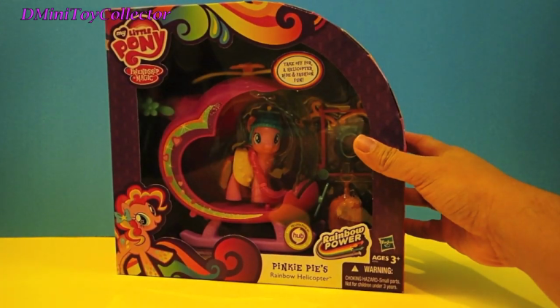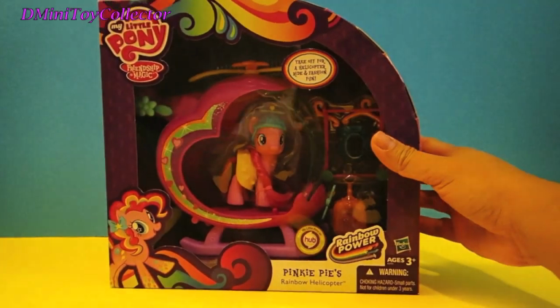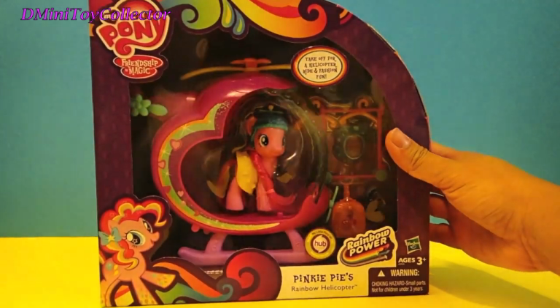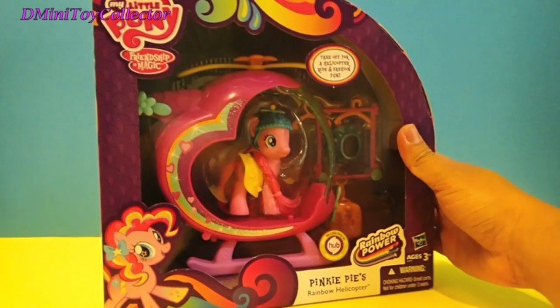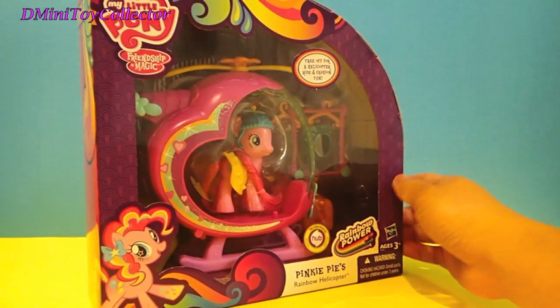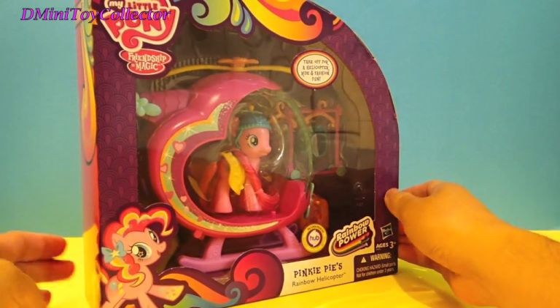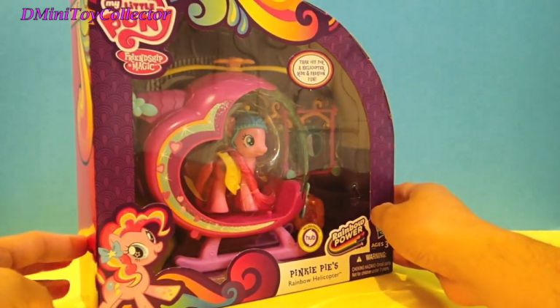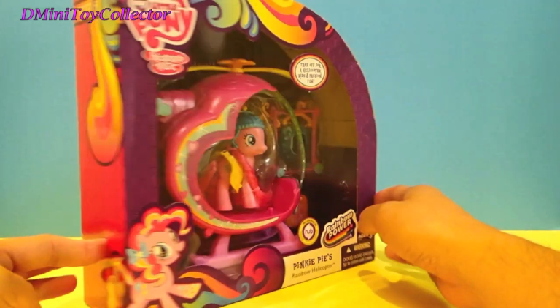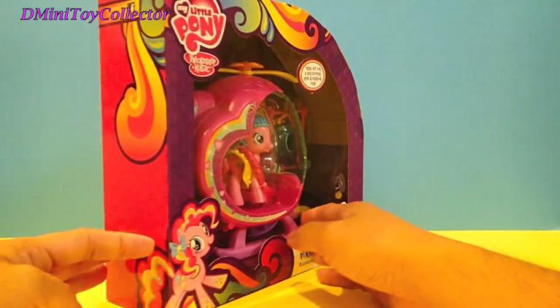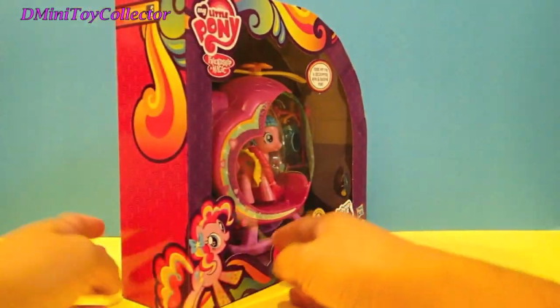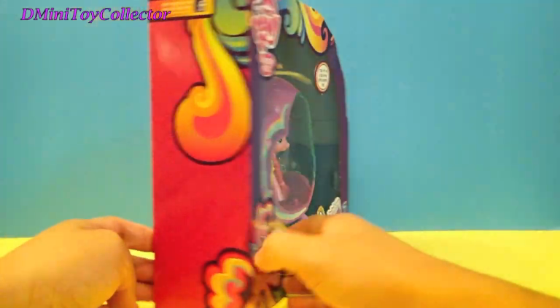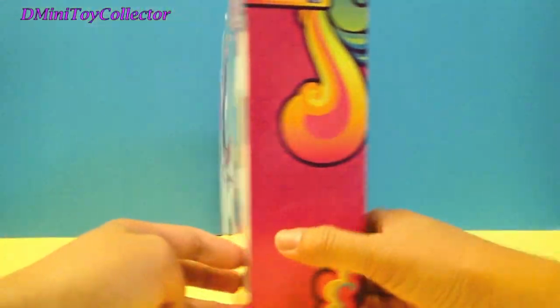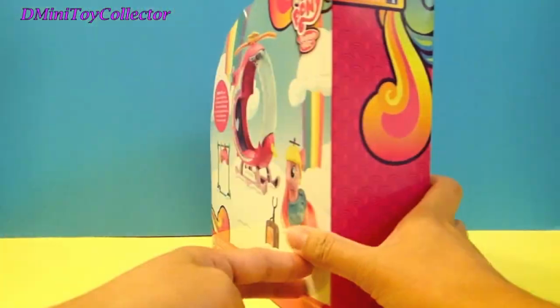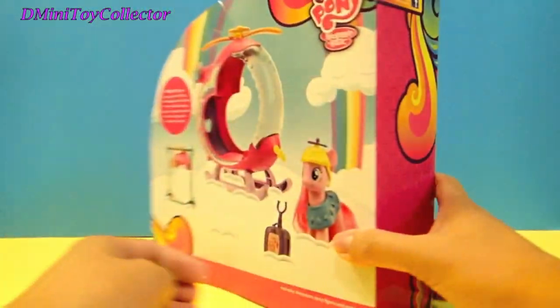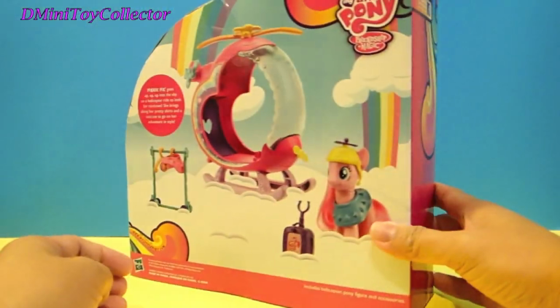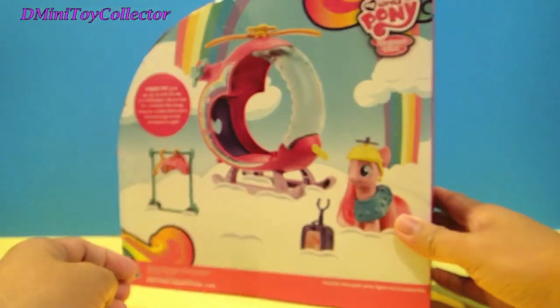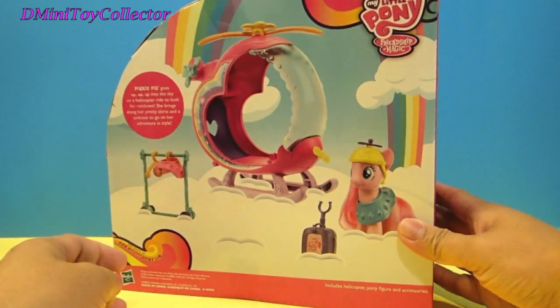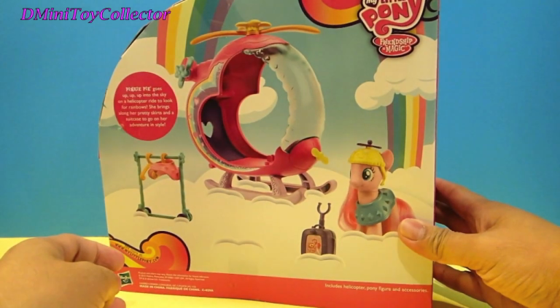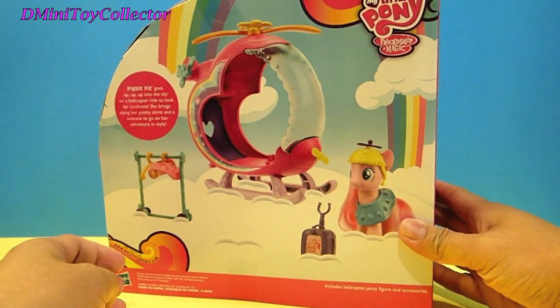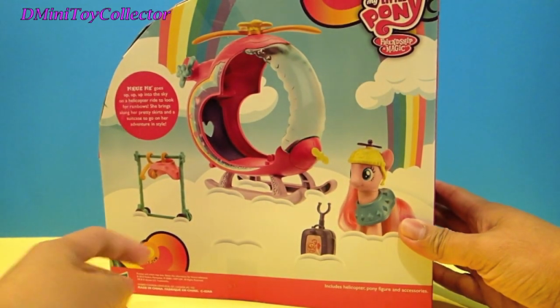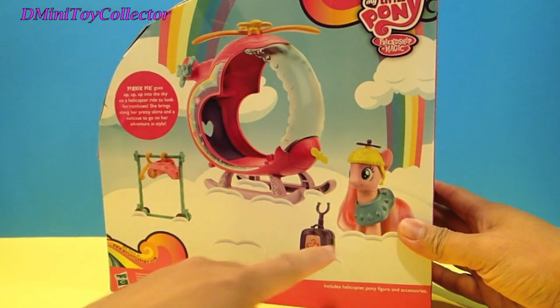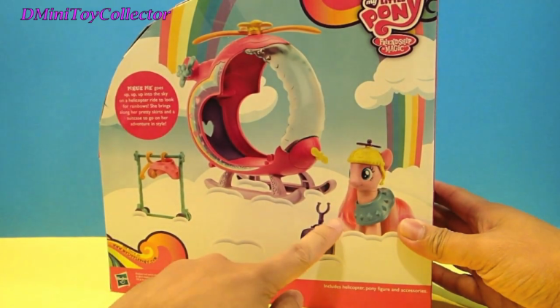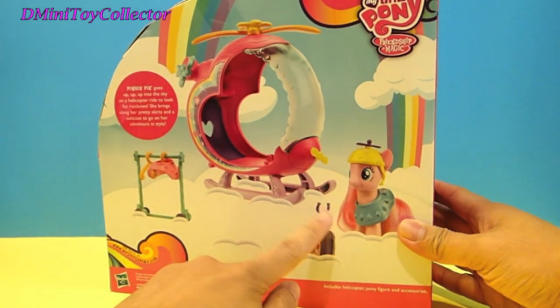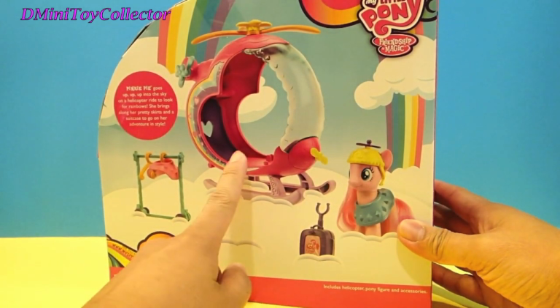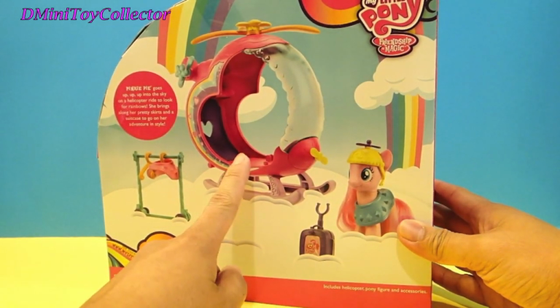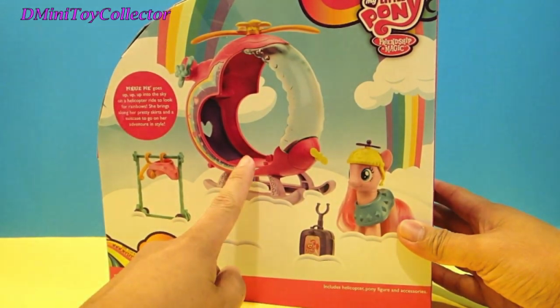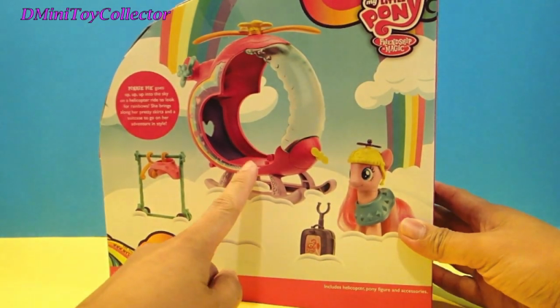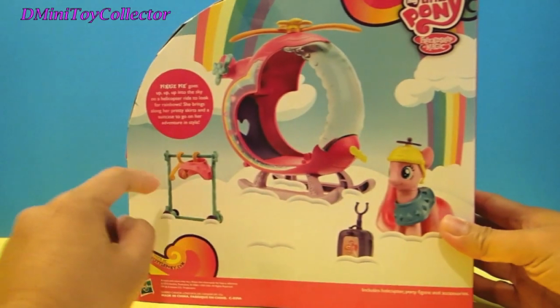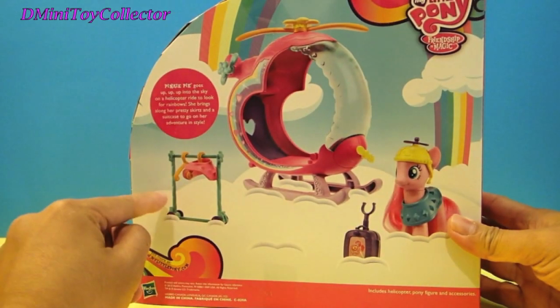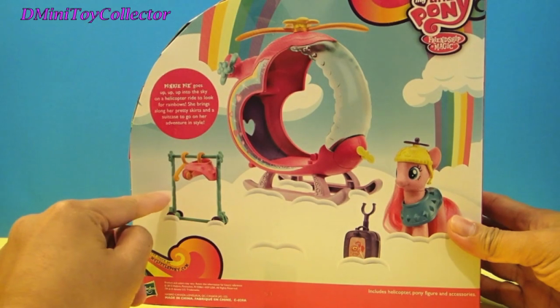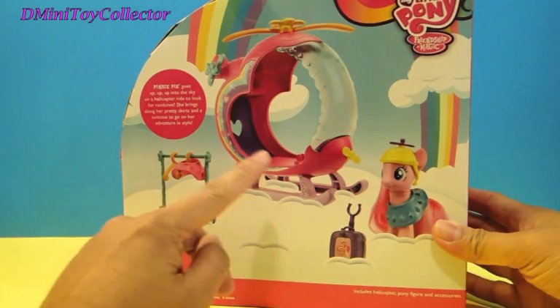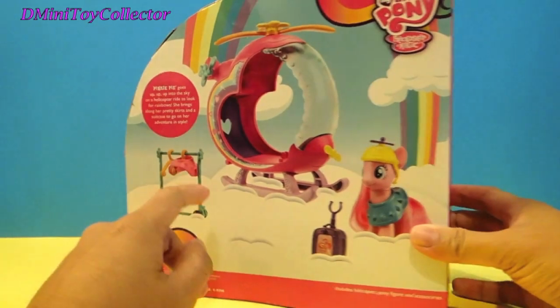Look at that. Beautiful, huh? Let's see what we have on the back. Oh, look — we have Pinkie Pie, her helicopter, and some other stuff.